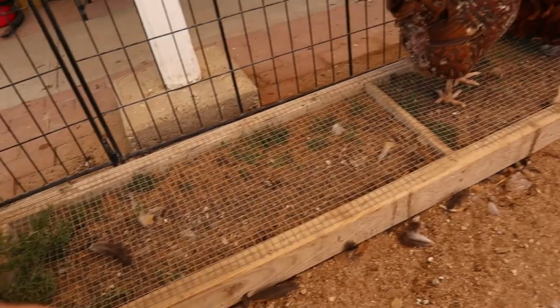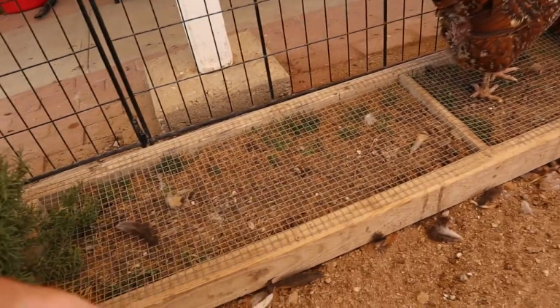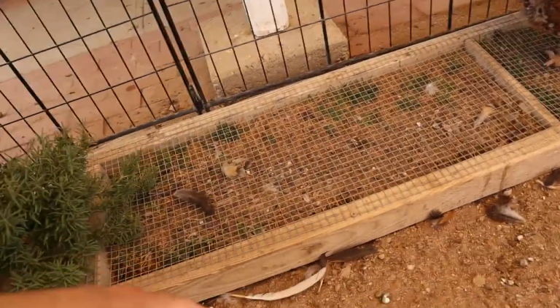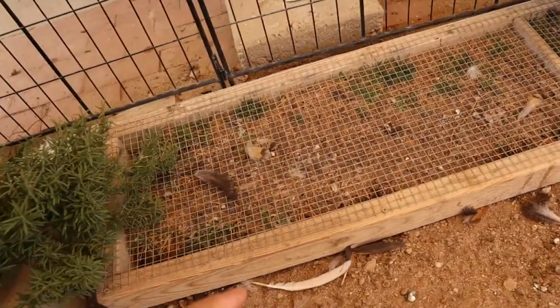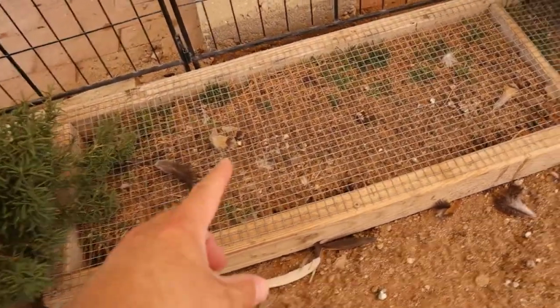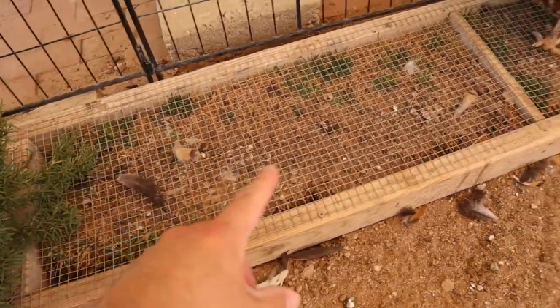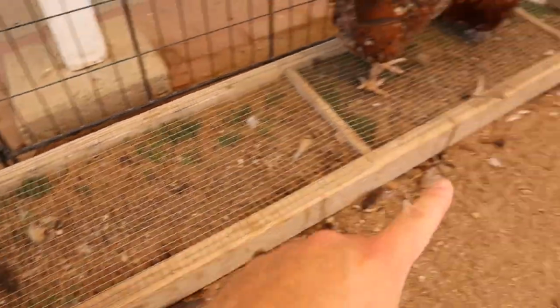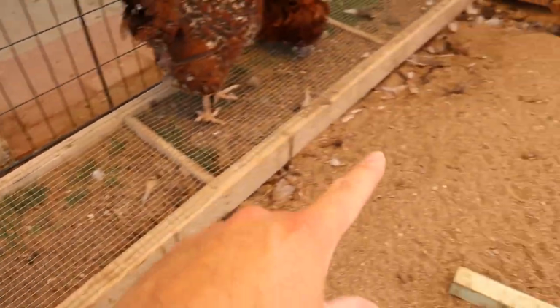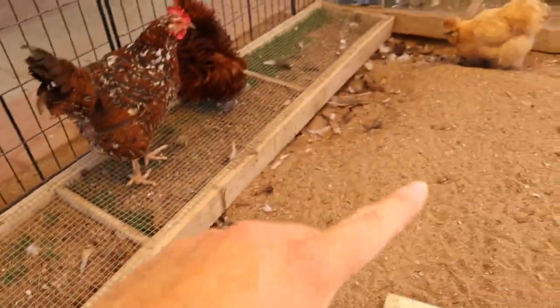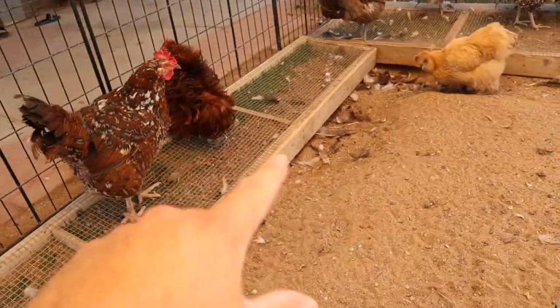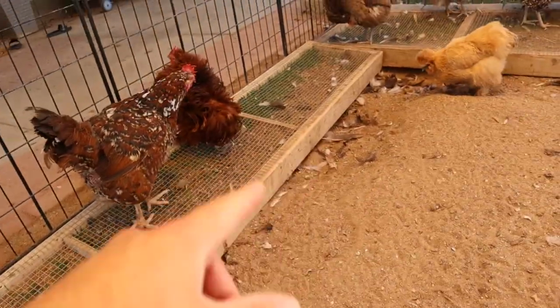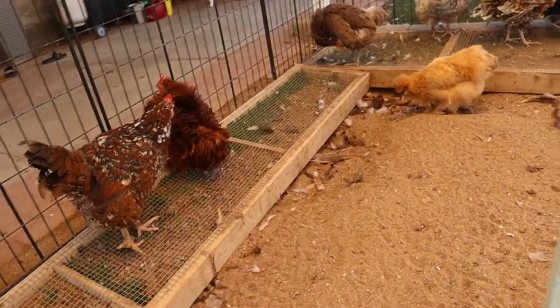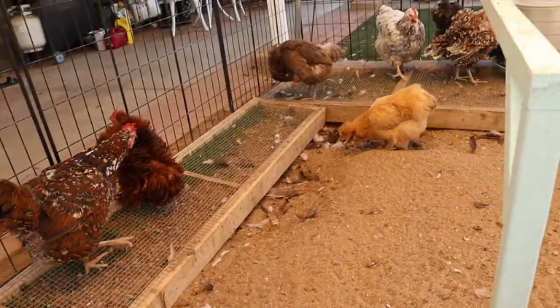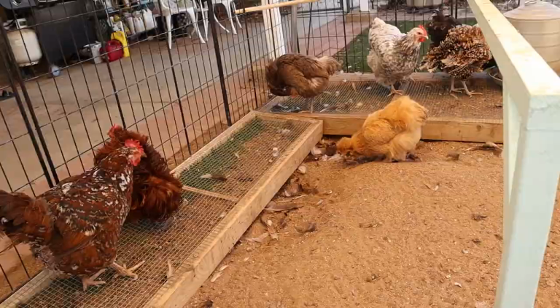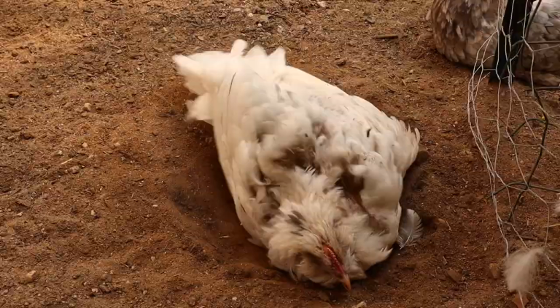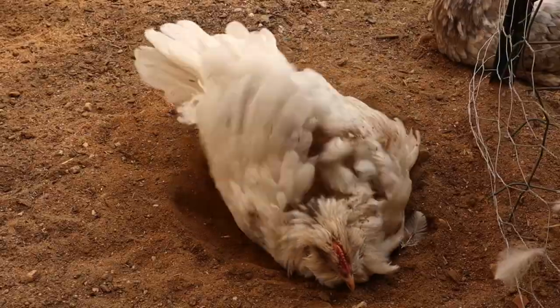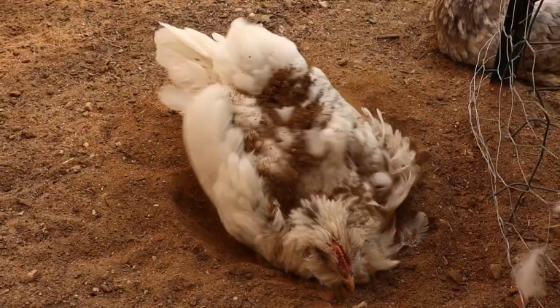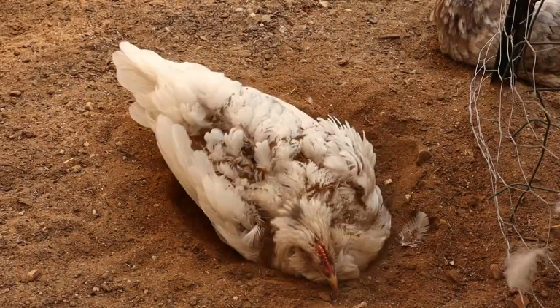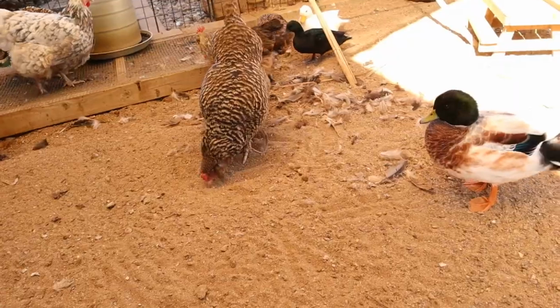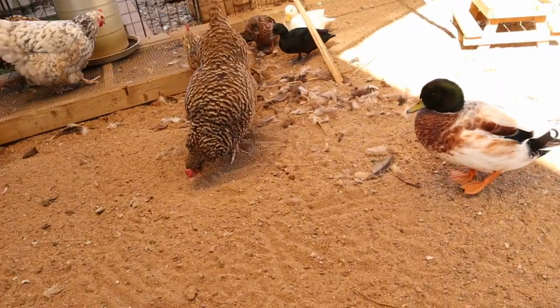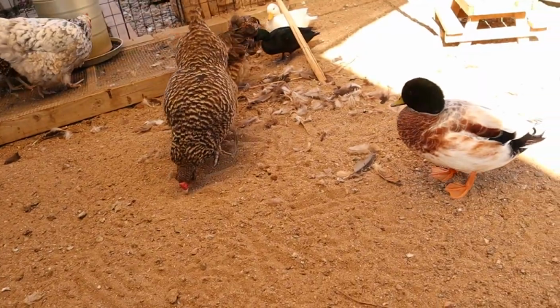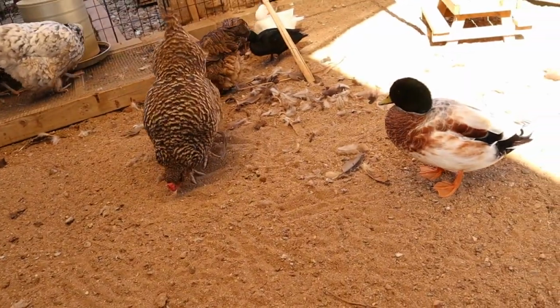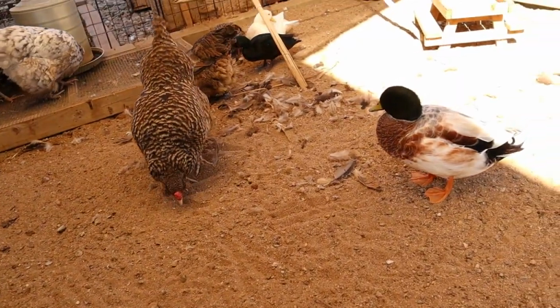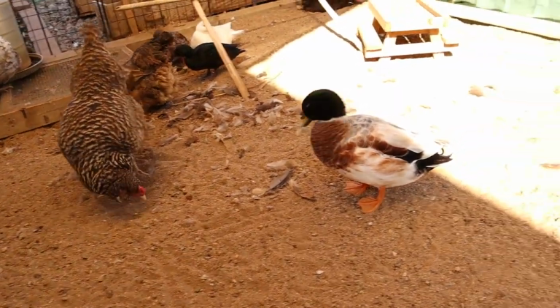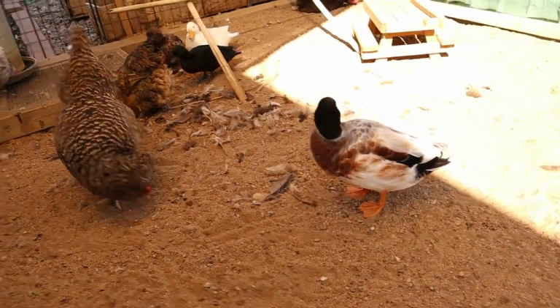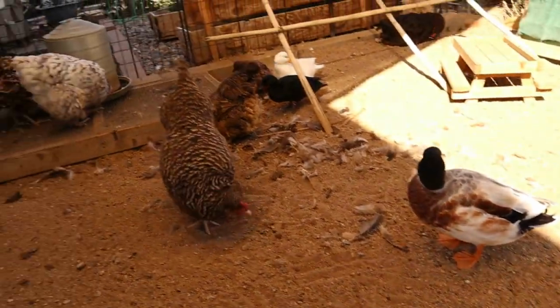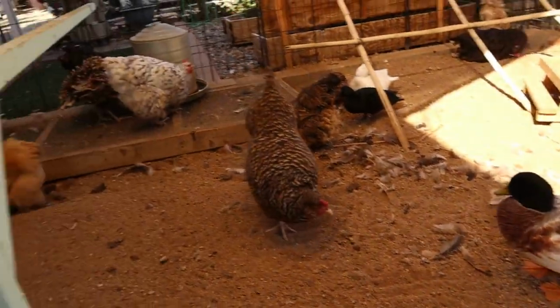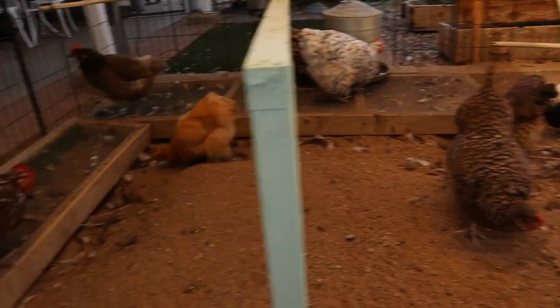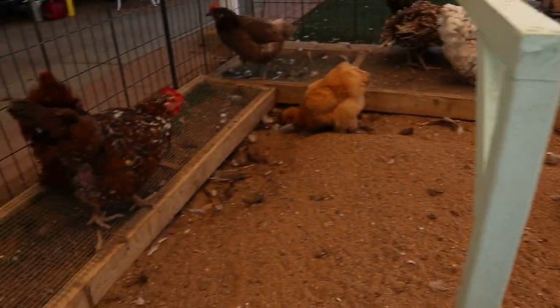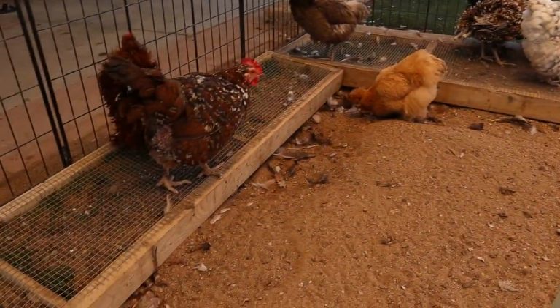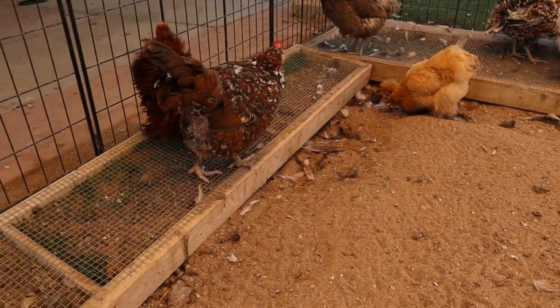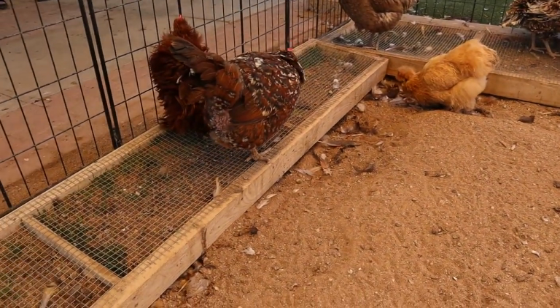Right now they're really overrun by dirt because the chickens like to scratch dirt in there when they dust bathe, and they got feathers everywhere because it is molting season. Everyone's losing all their feathers, so our yard looks like a hot mess.